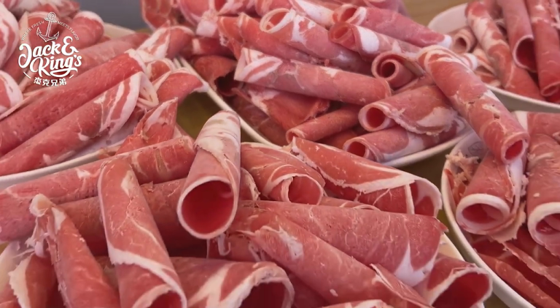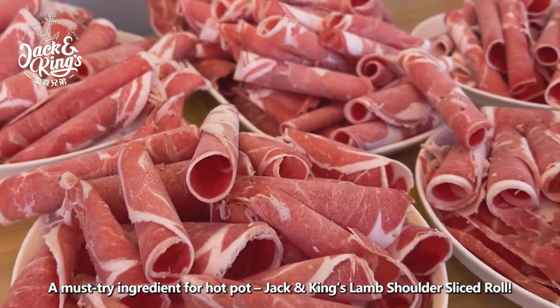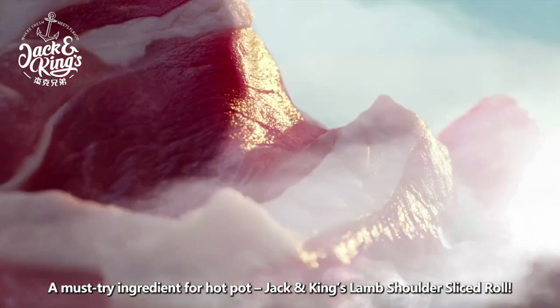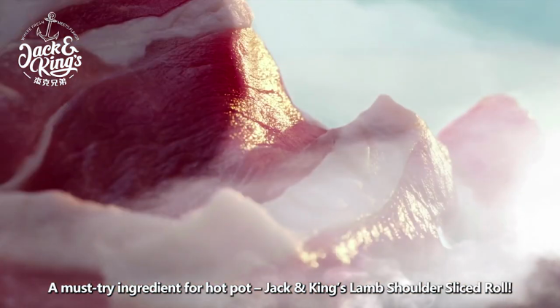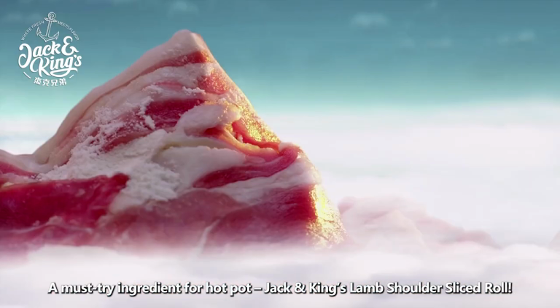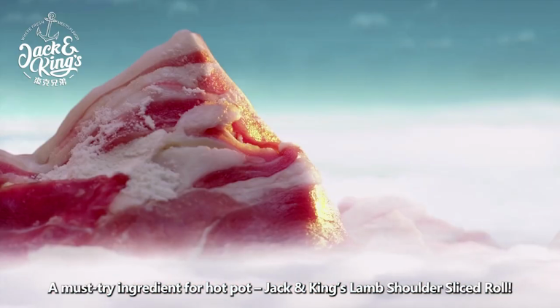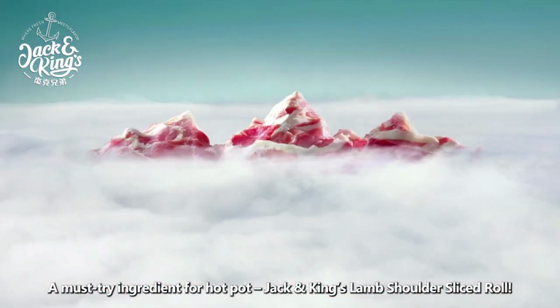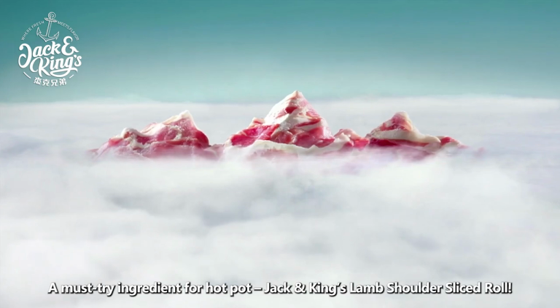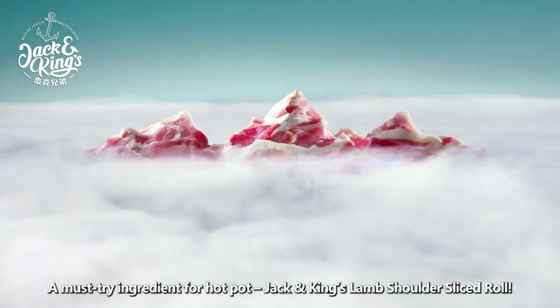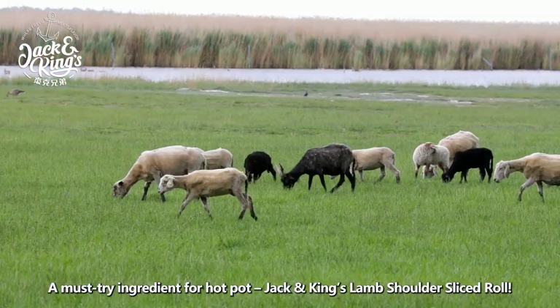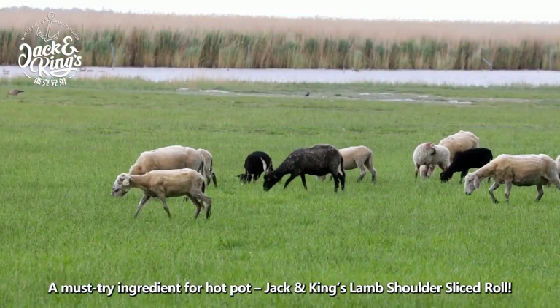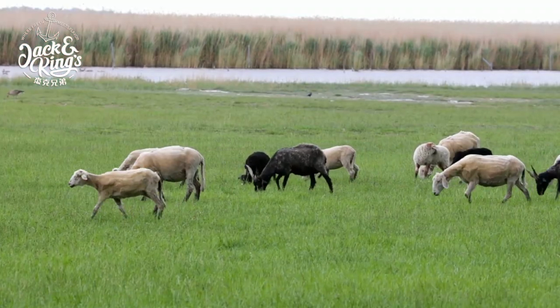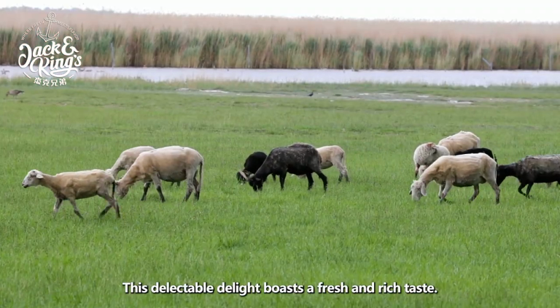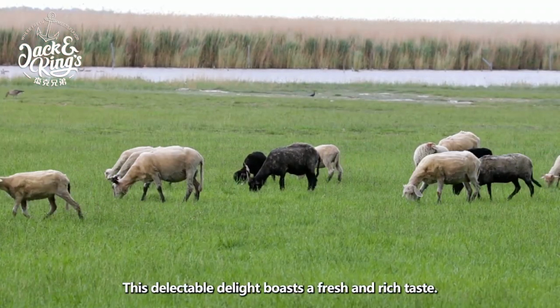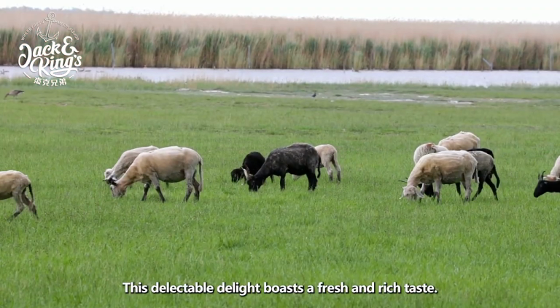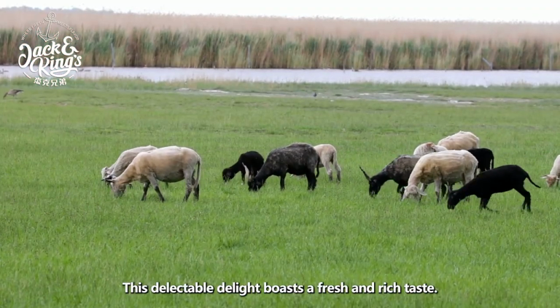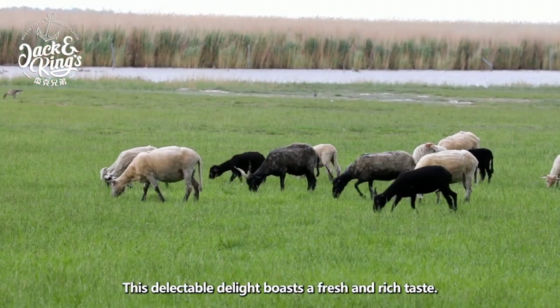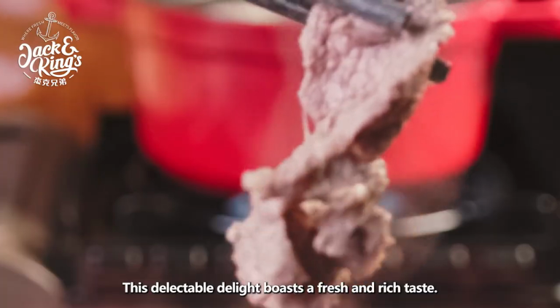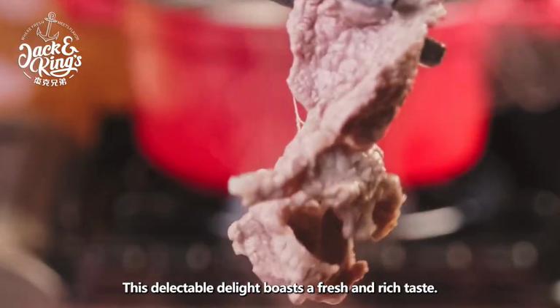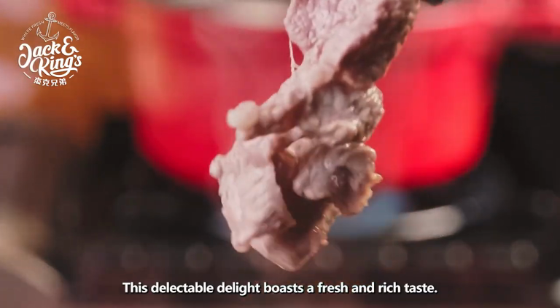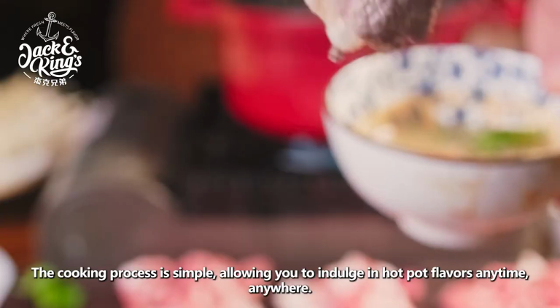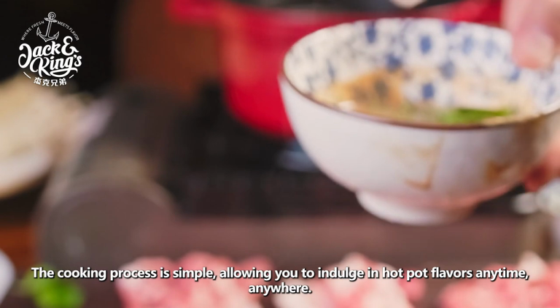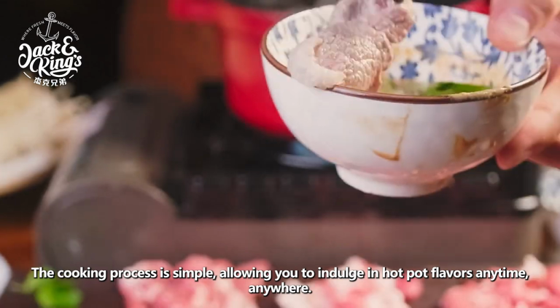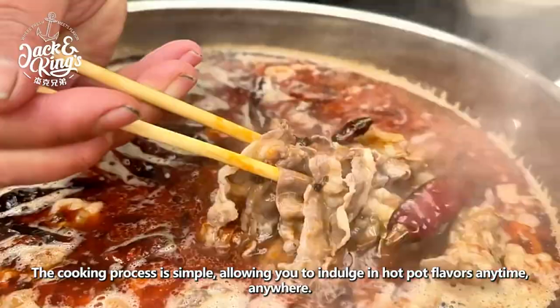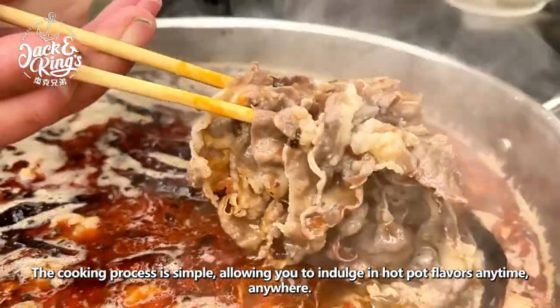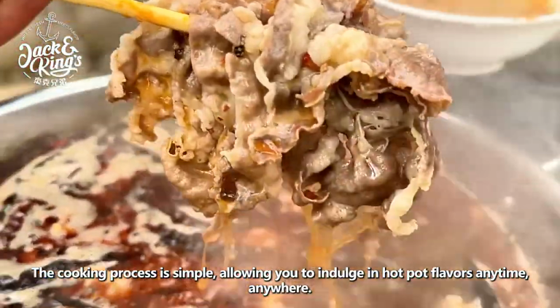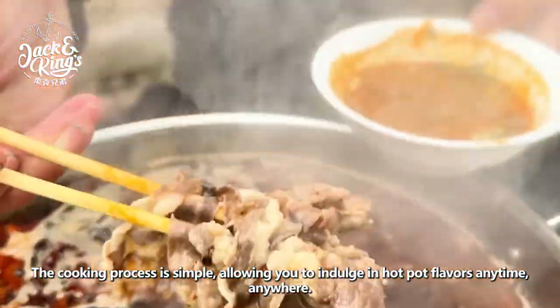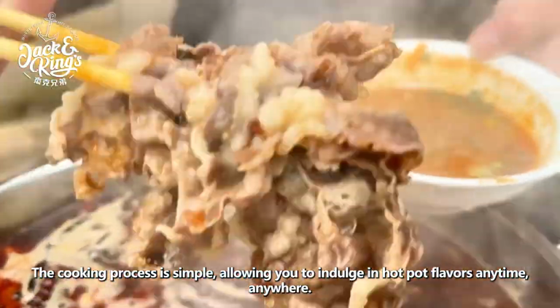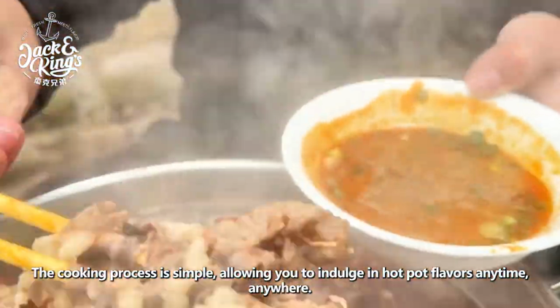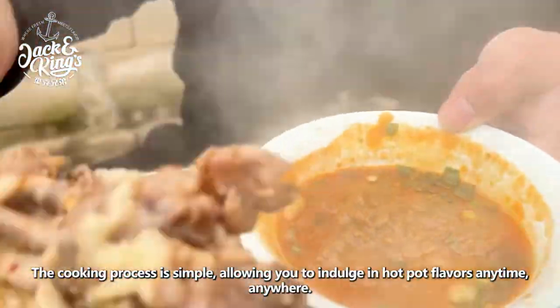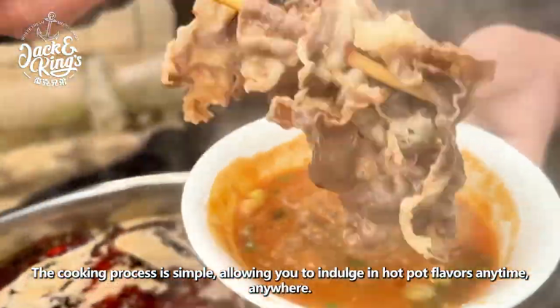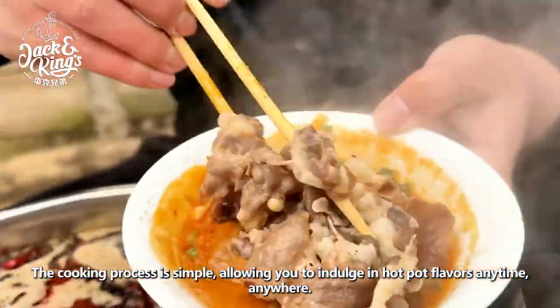A must-try ingredient for hot-pot: Jack and King's Lamb Shoulders Sliced Roll. This delectable delight boasts a fresh and rich taste. The cooking process is simple, allowing you to indulge in hot-pot flavors anytime, anywhere.